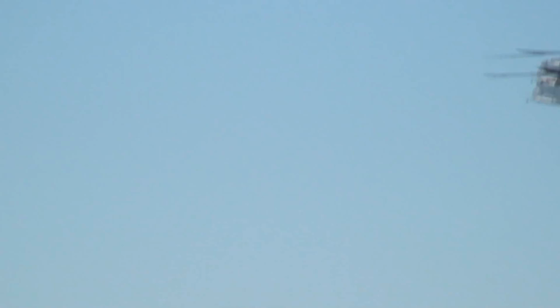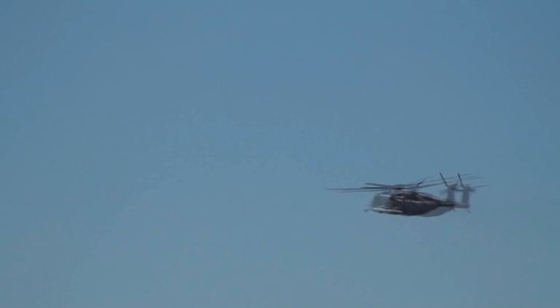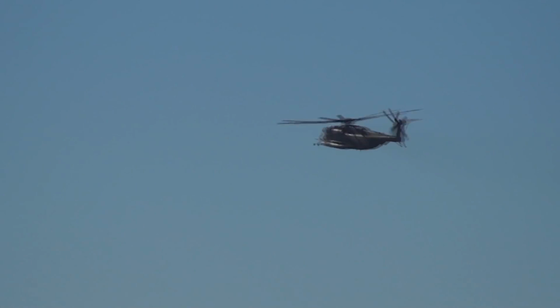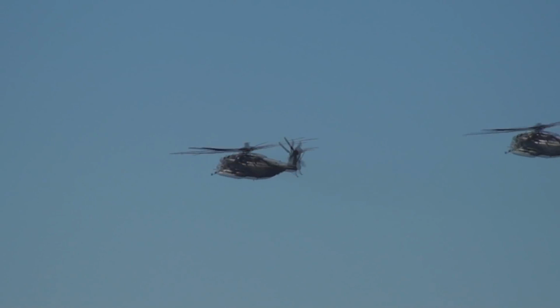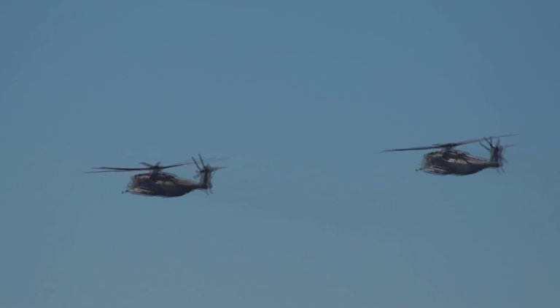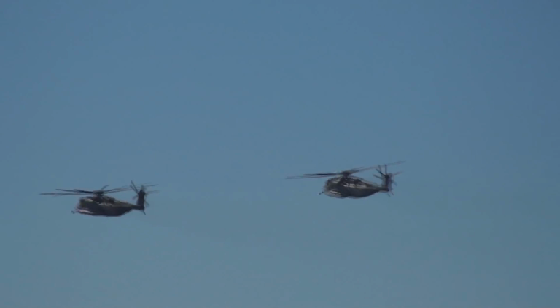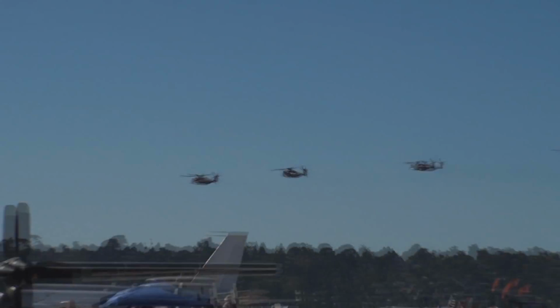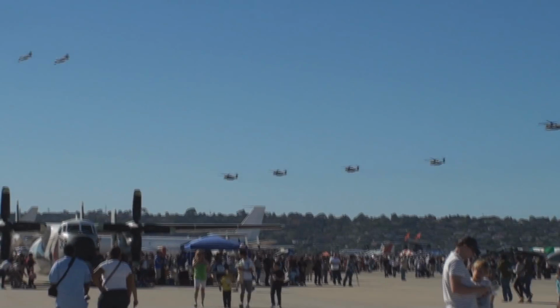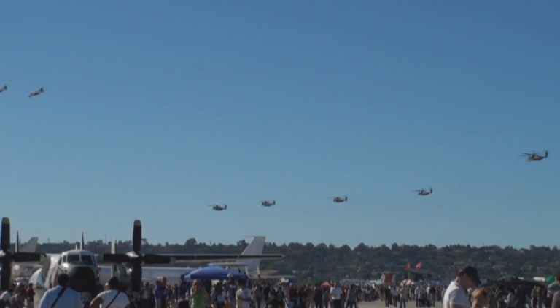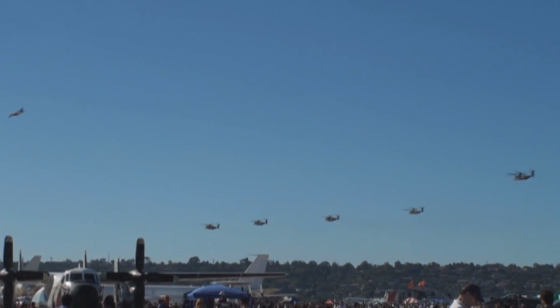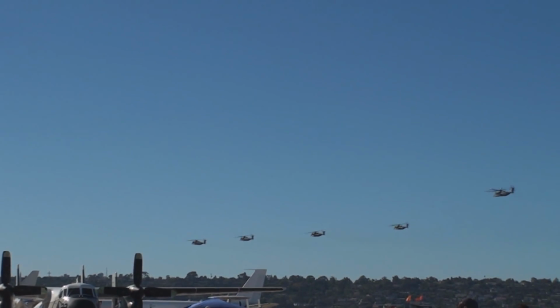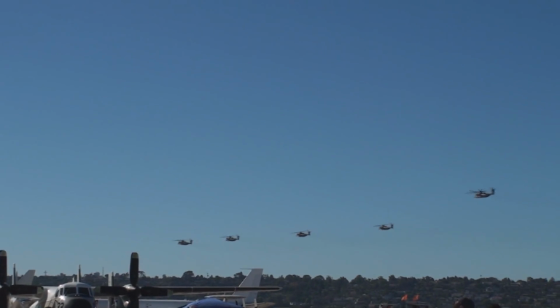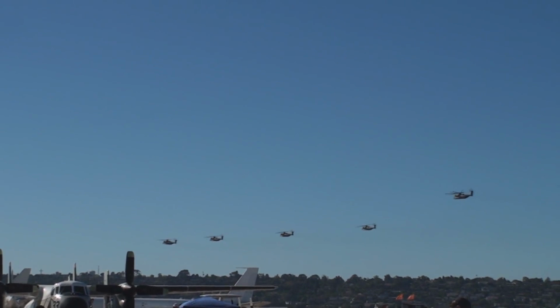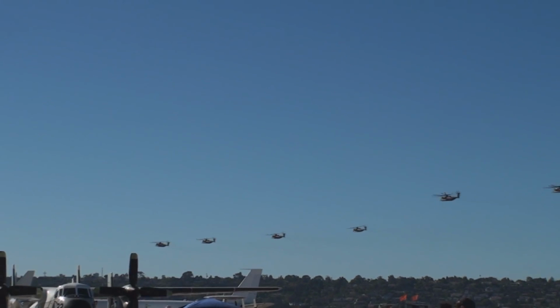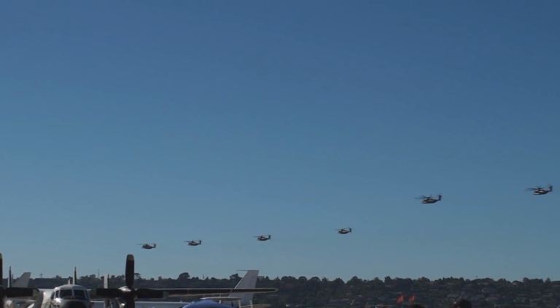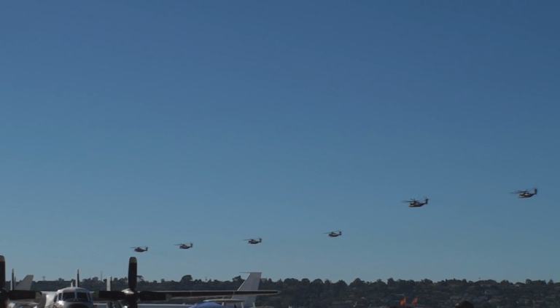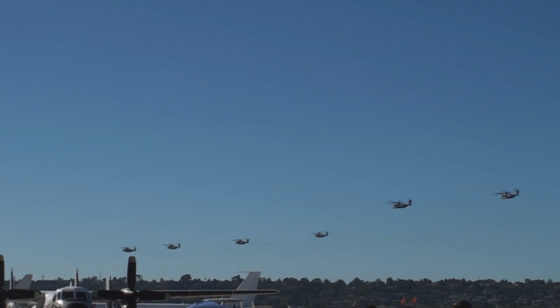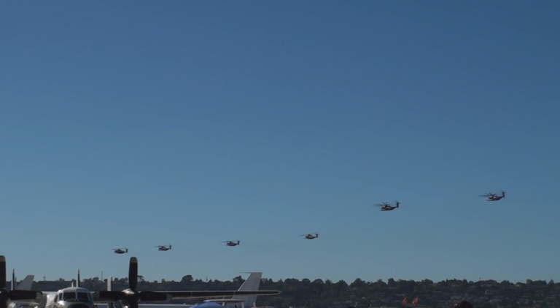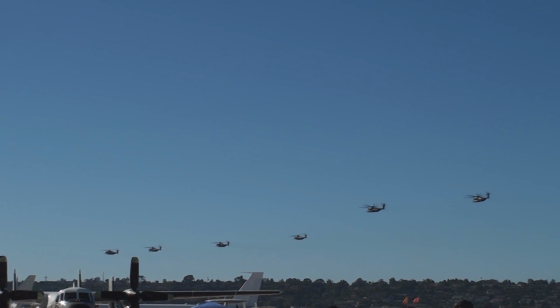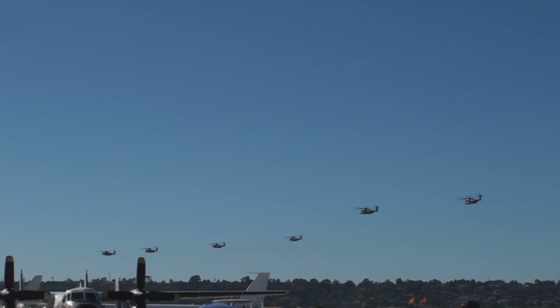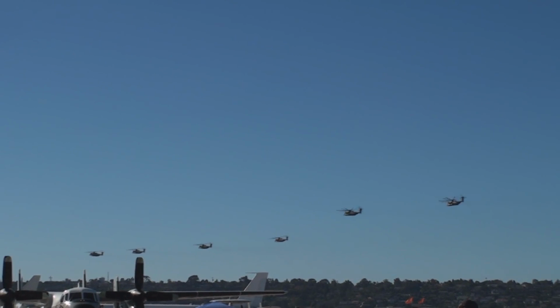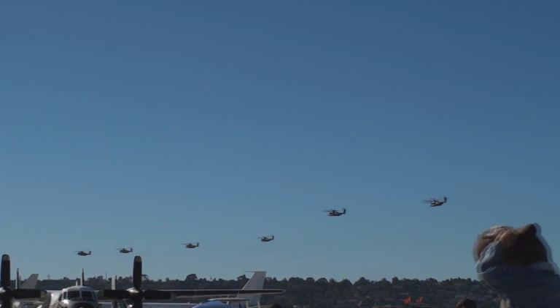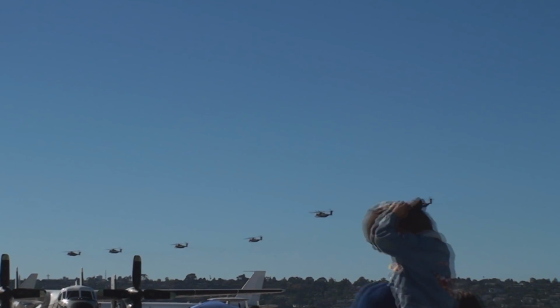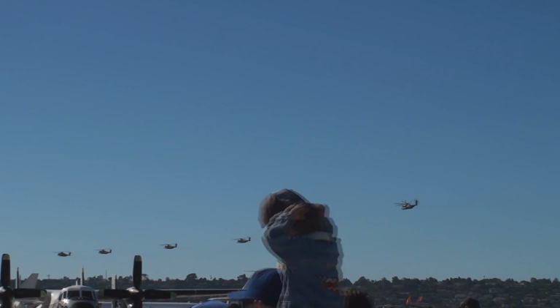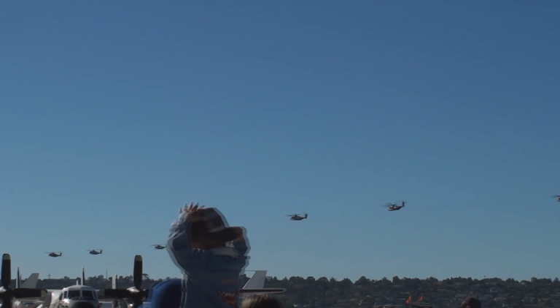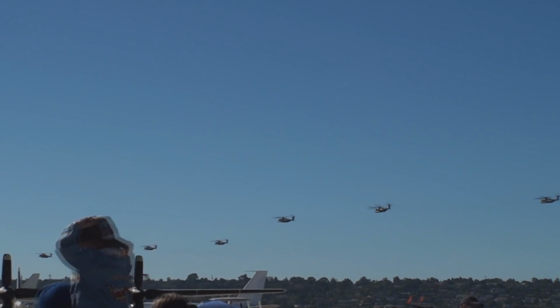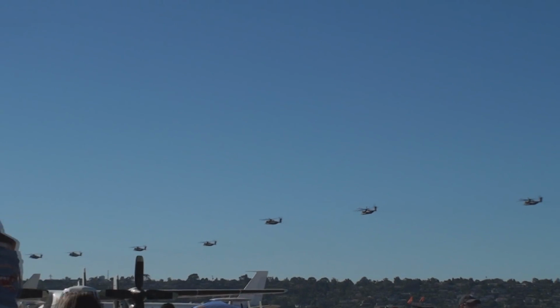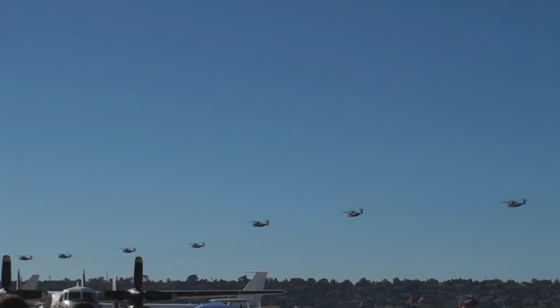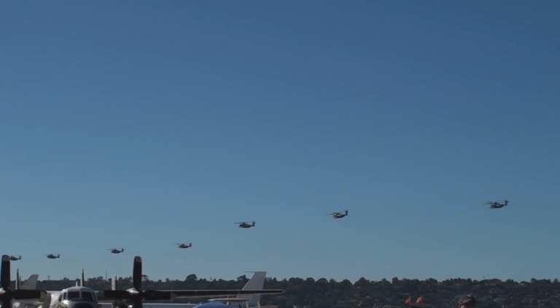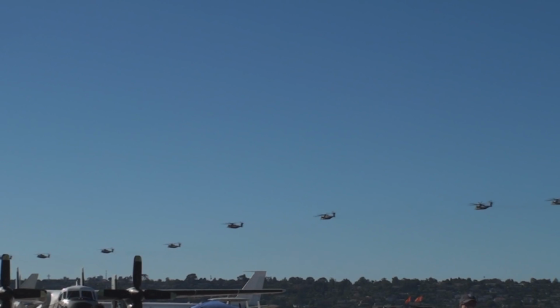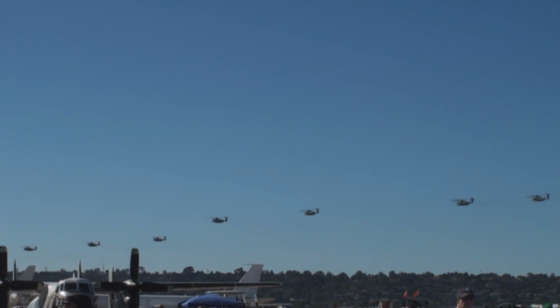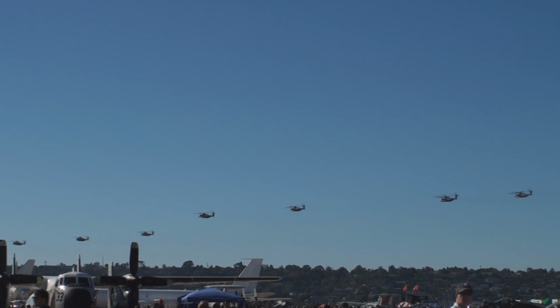The next KC-130s coming over are from our two reserve squadrons — Marine Air Refueler Transport Squadron 452 out of New York, and 234 out of Fort Worth, Texas.